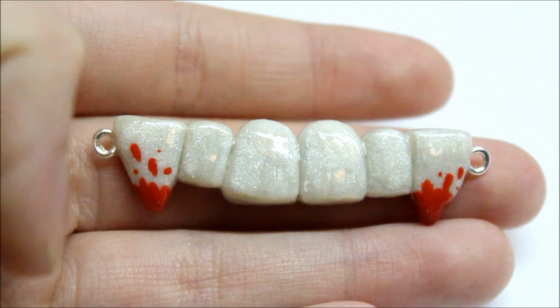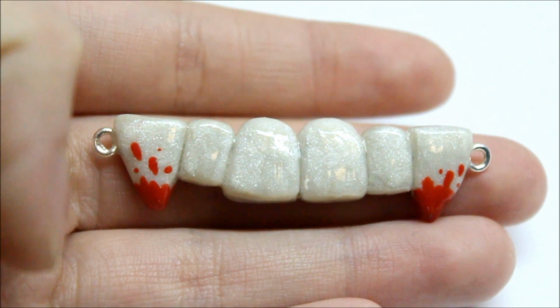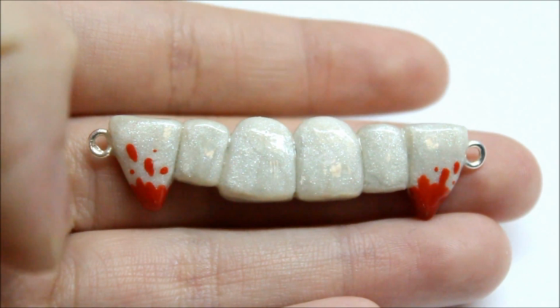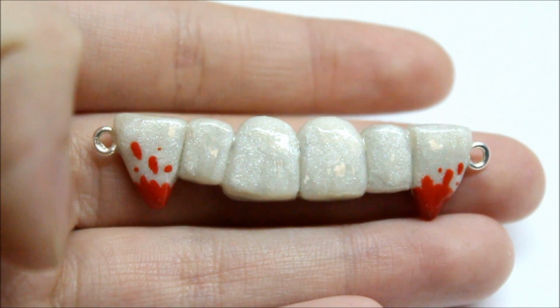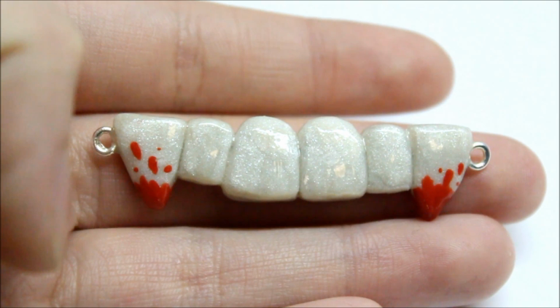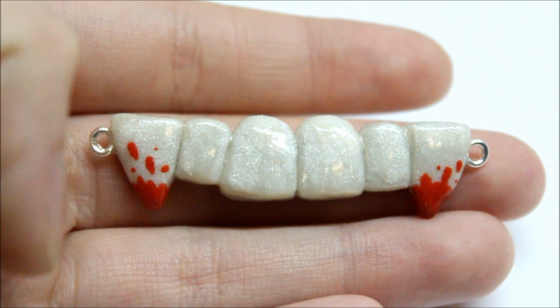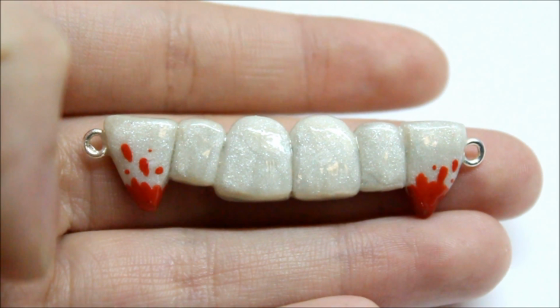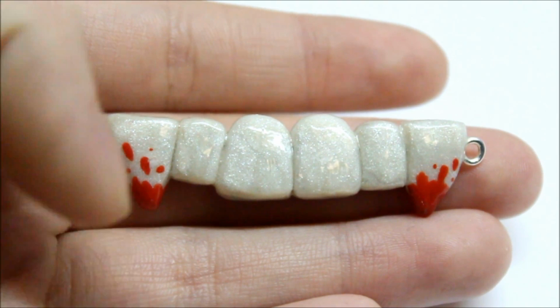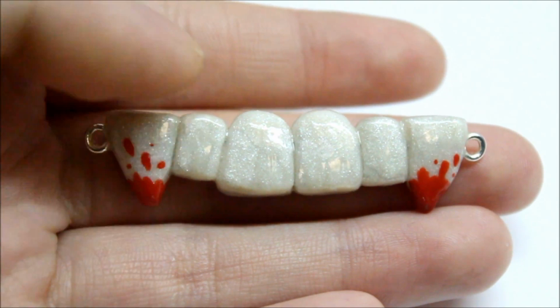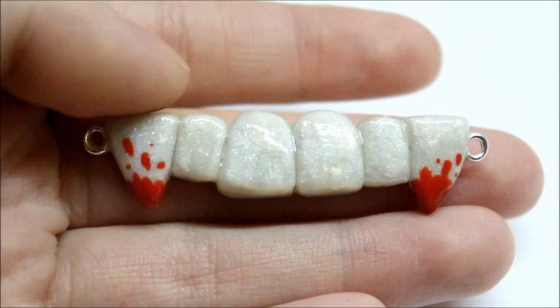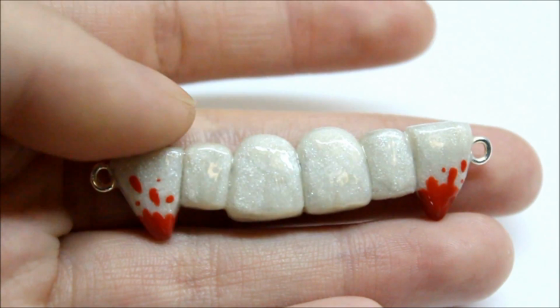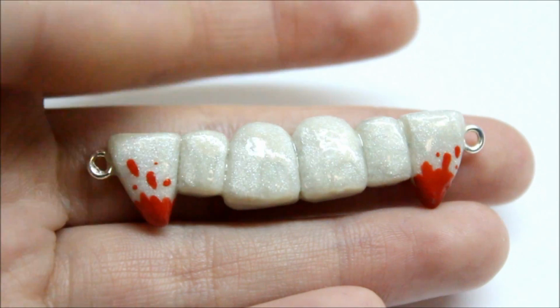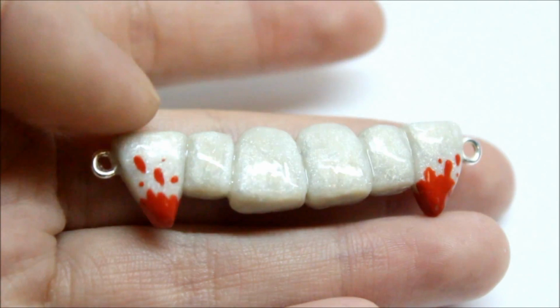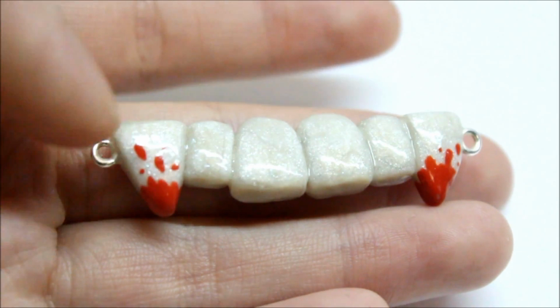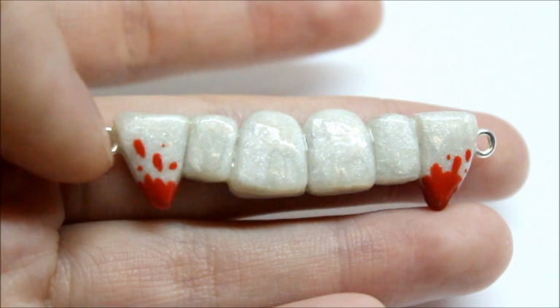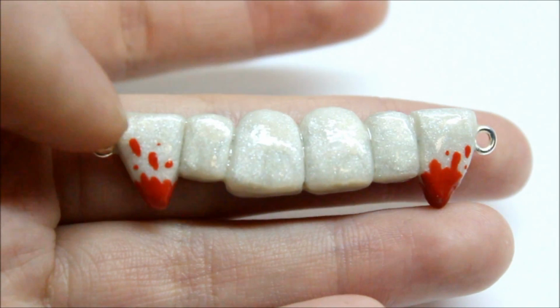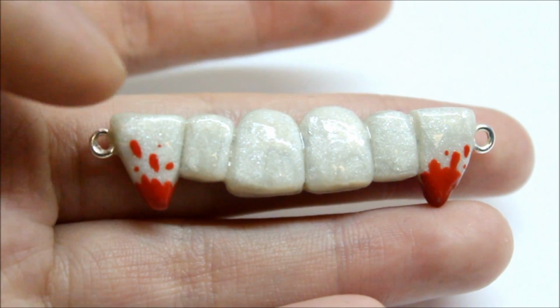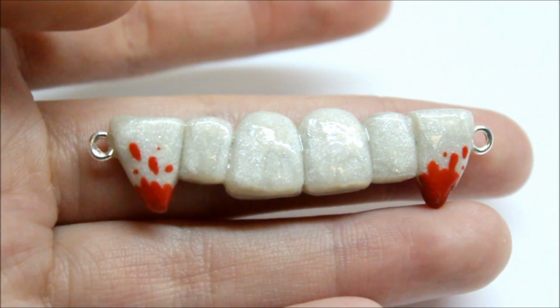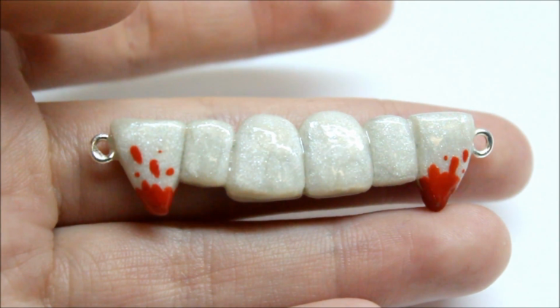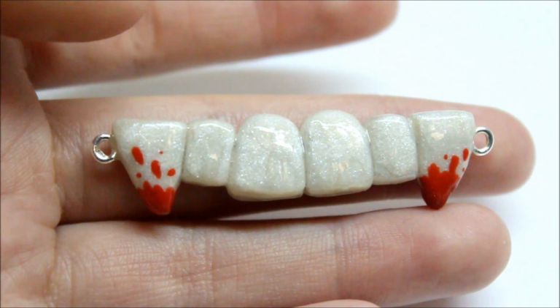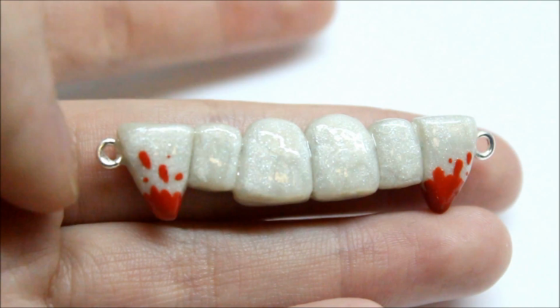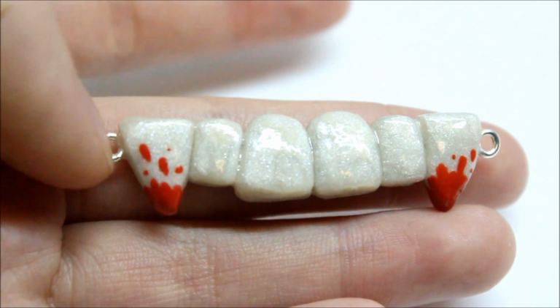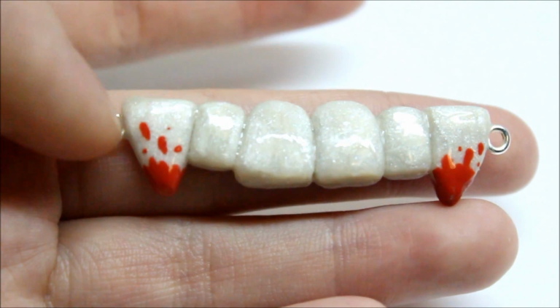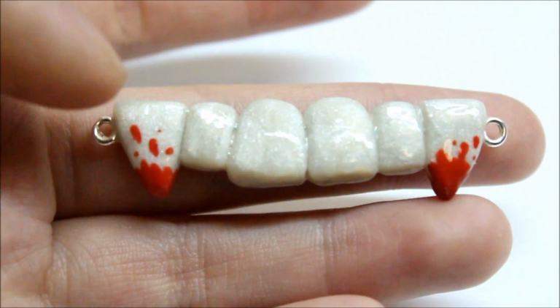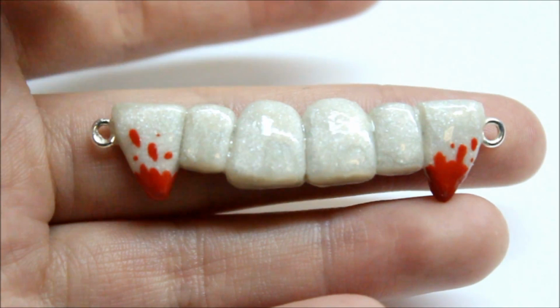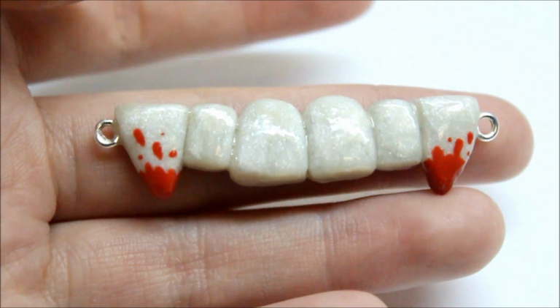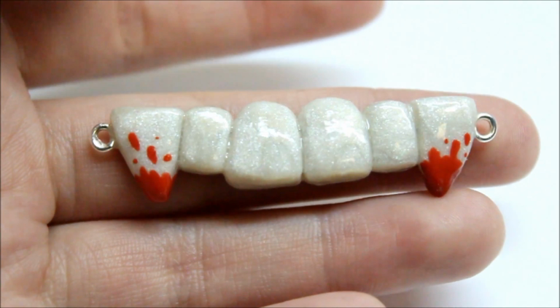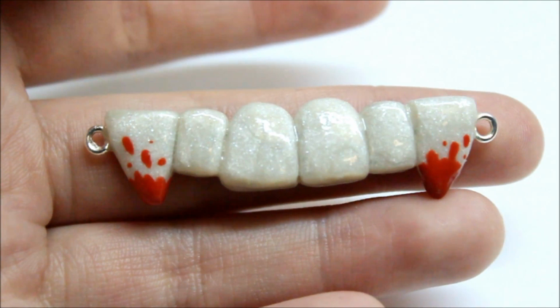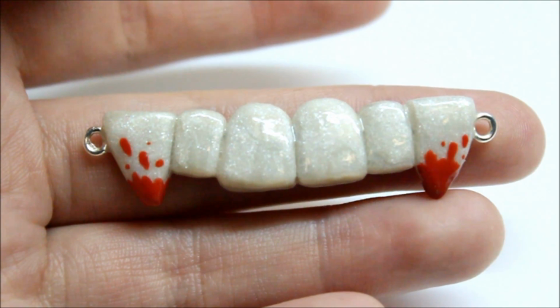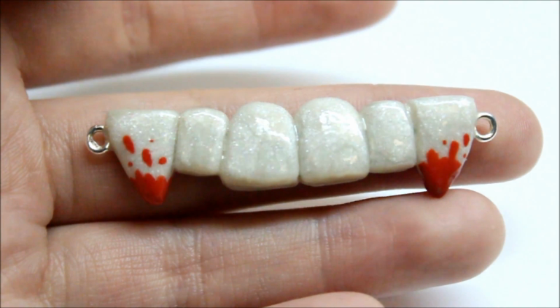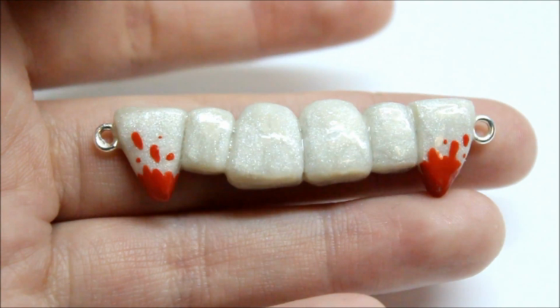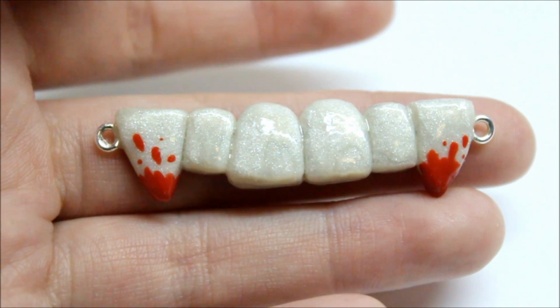Then I made these vampire teeth with blood on them, and this was inspired by a charm I saw on Etsy. I also know another crafter has made some vampire teeth — her channel will be in the description box below. Her name is Katrin Kawaii and she is very sweet and very talented.